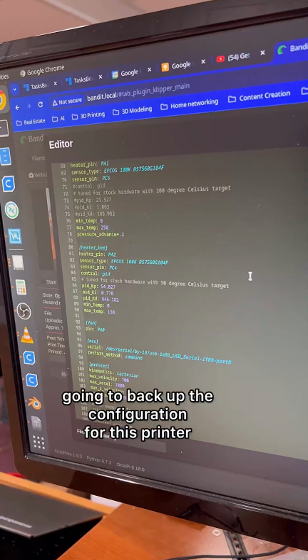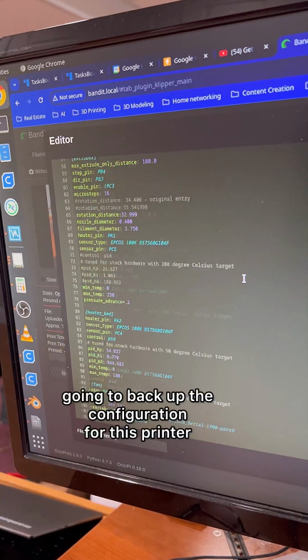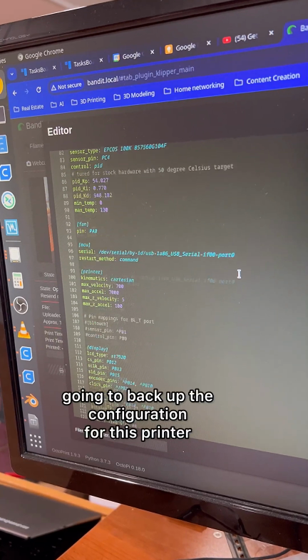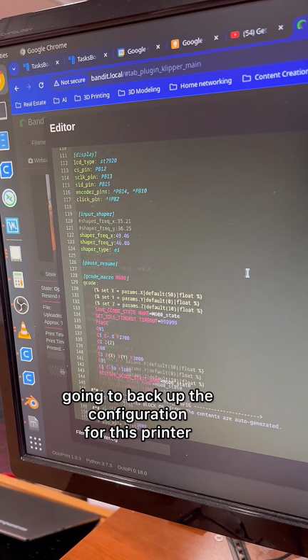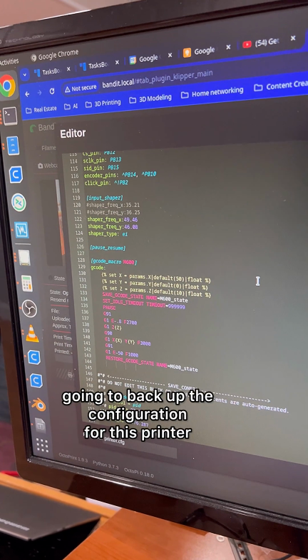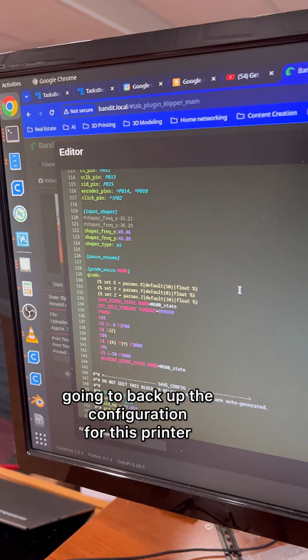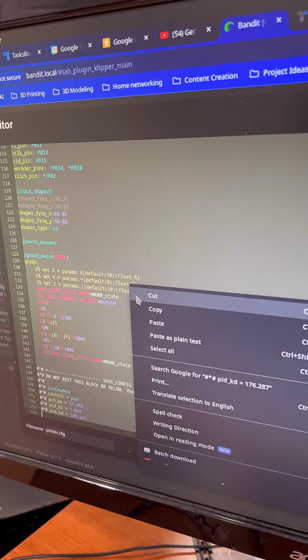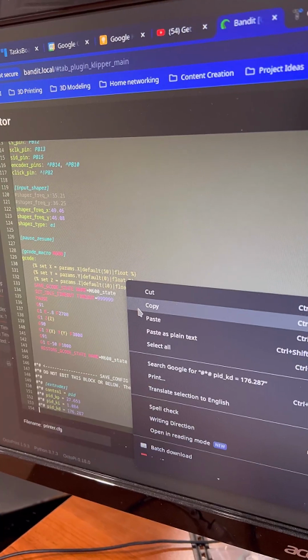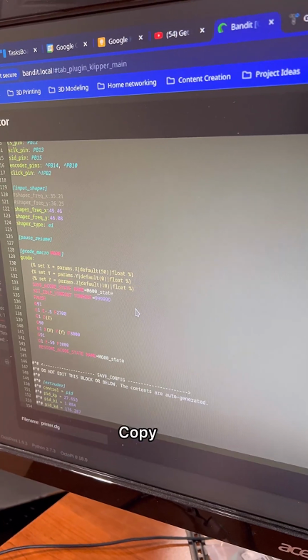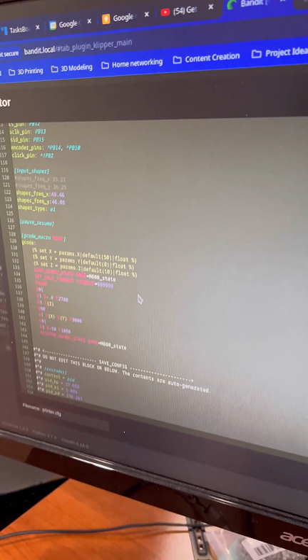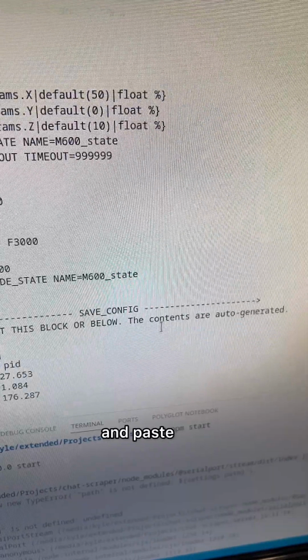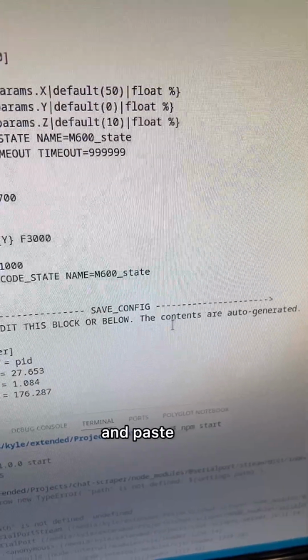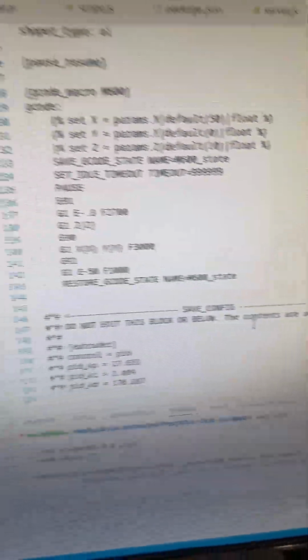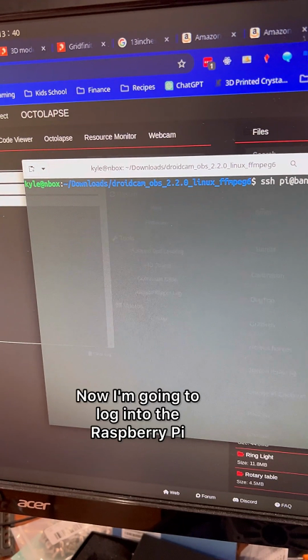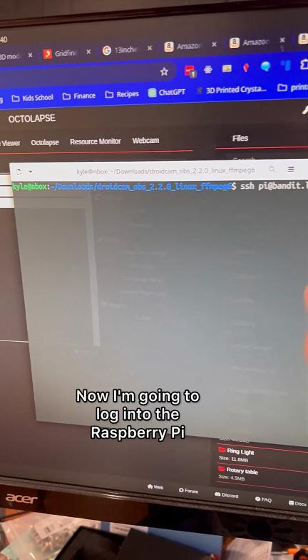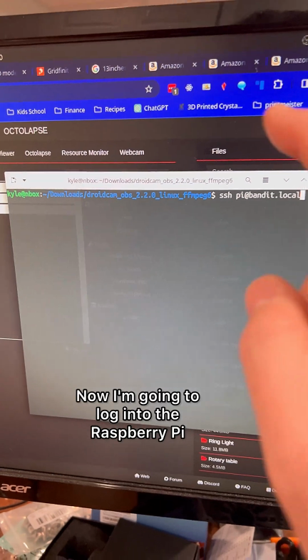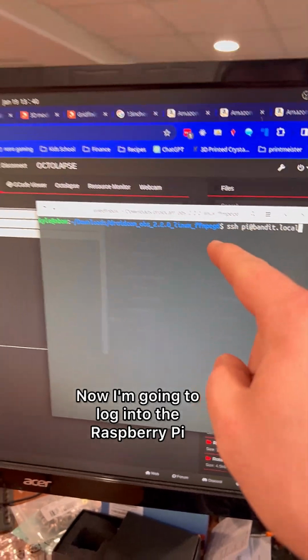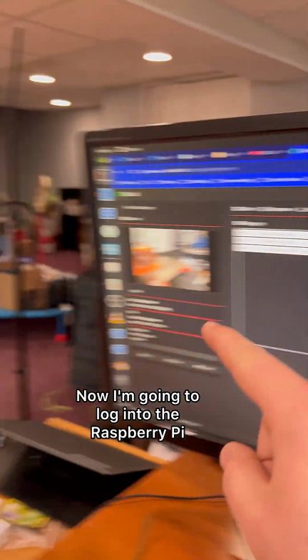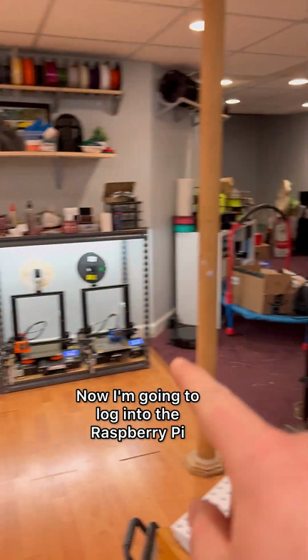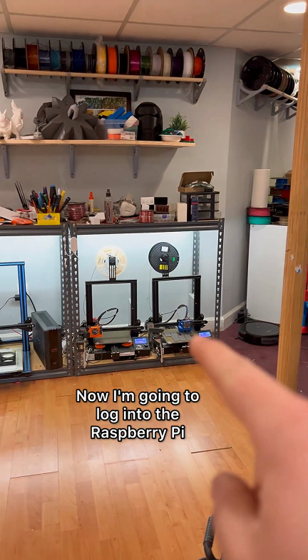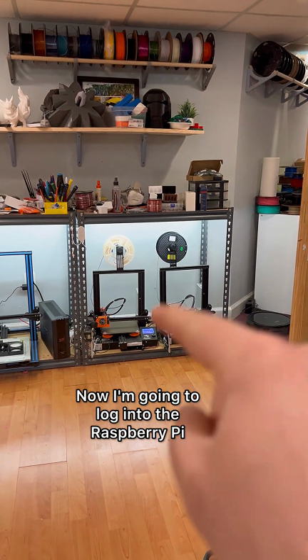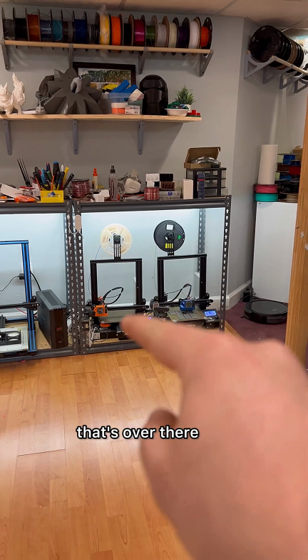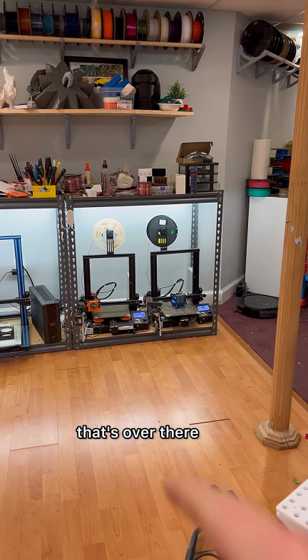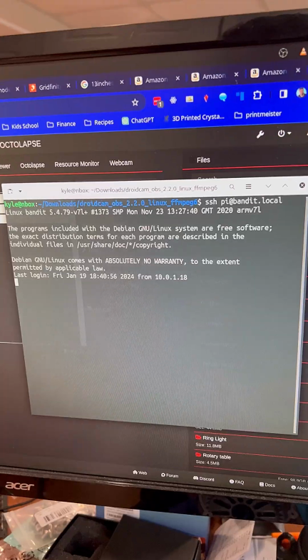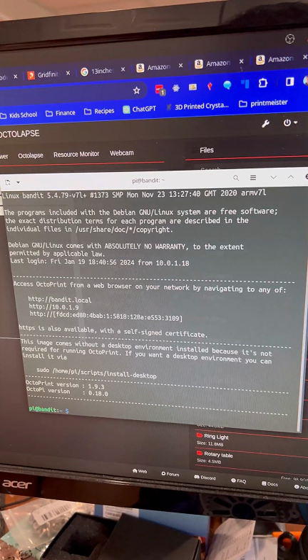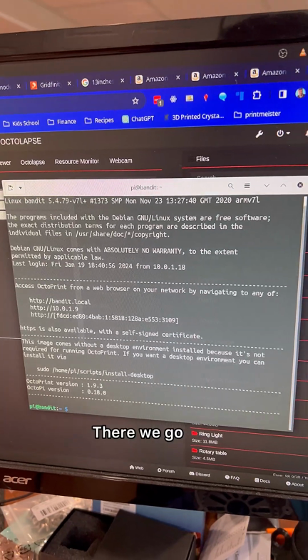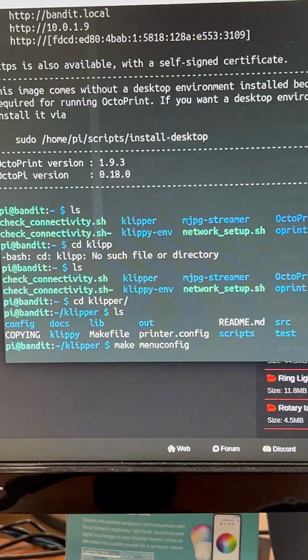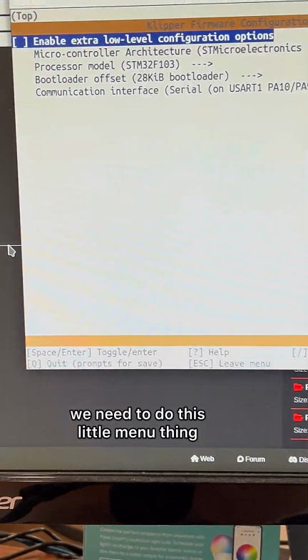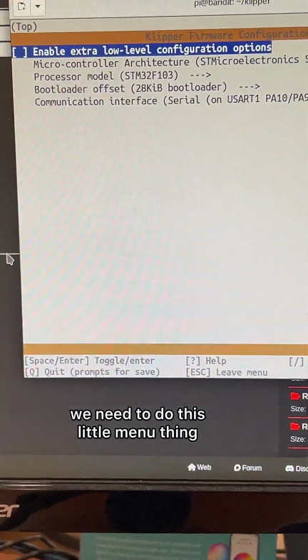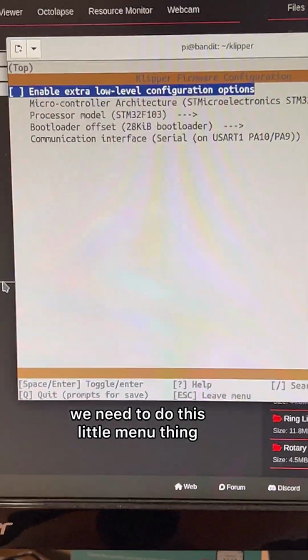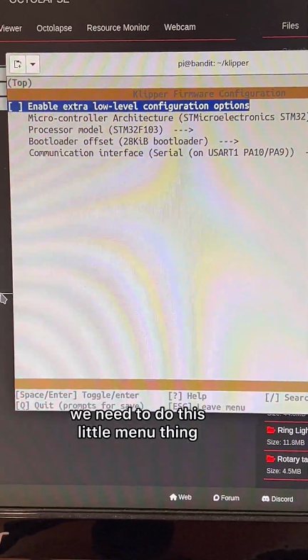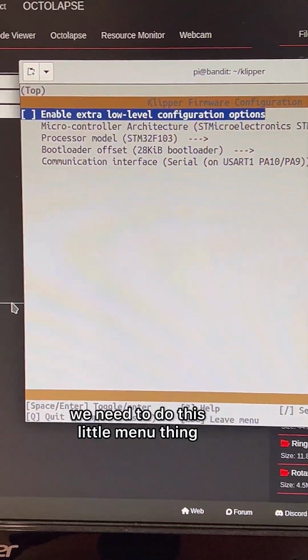I'm going to back up the configuration for this printer — copy and paste. Now I'm going to log into the Raspberry Pi that's over there. We need to do this little menu thing.